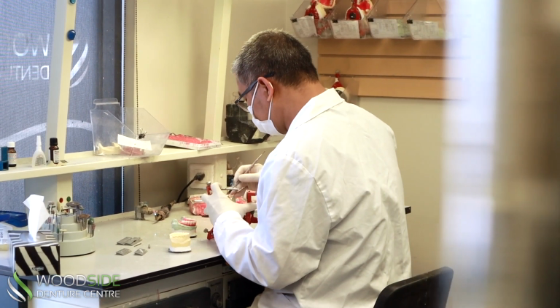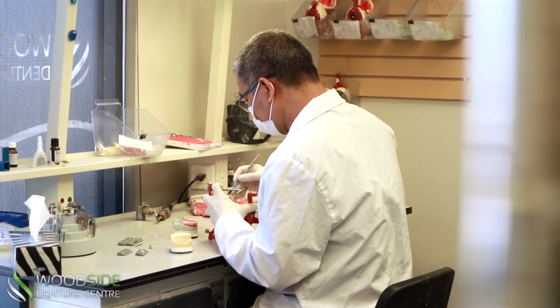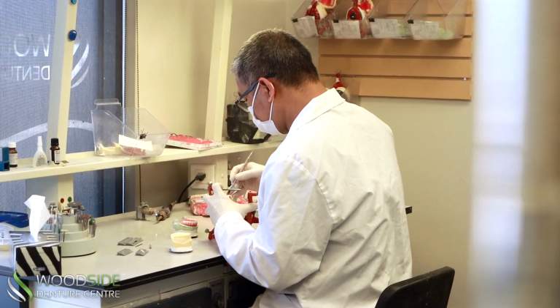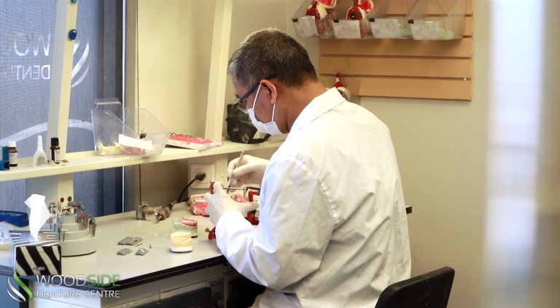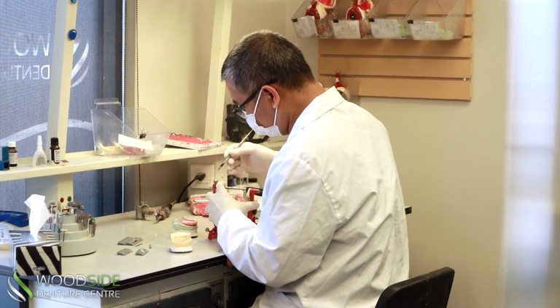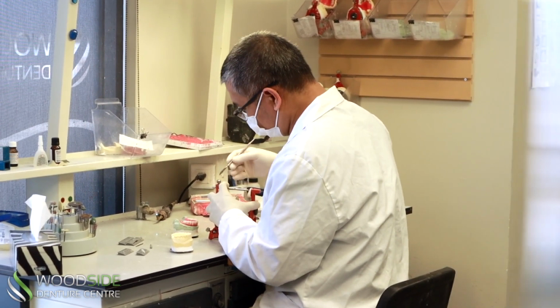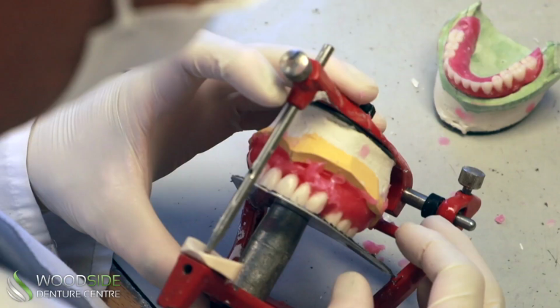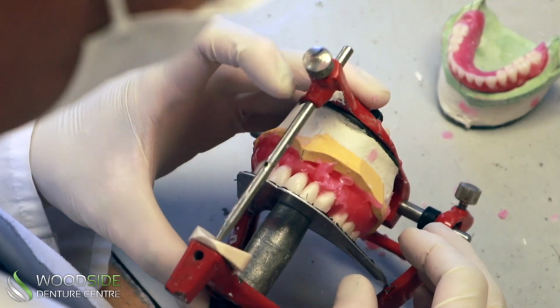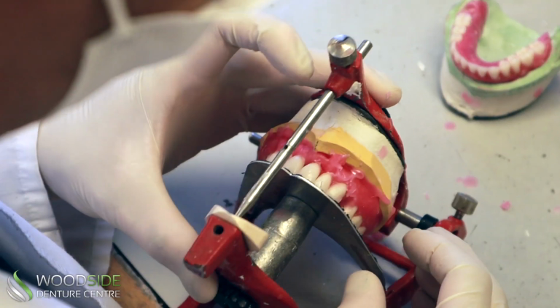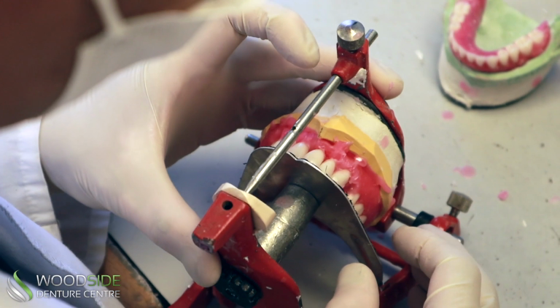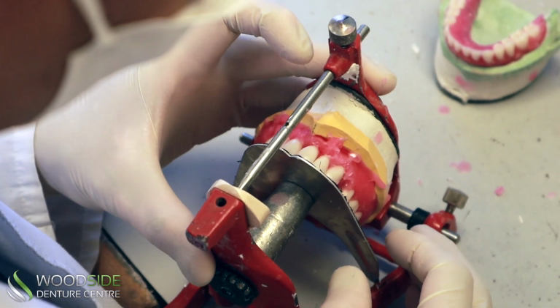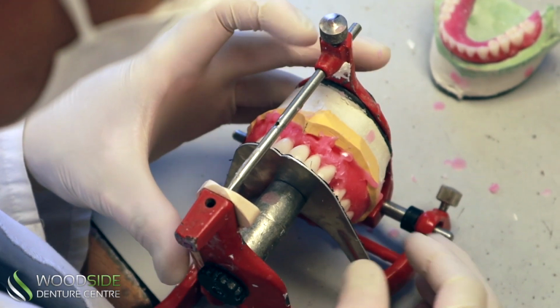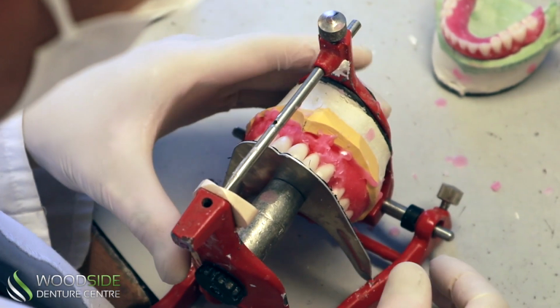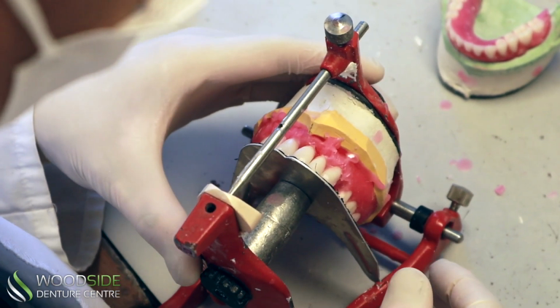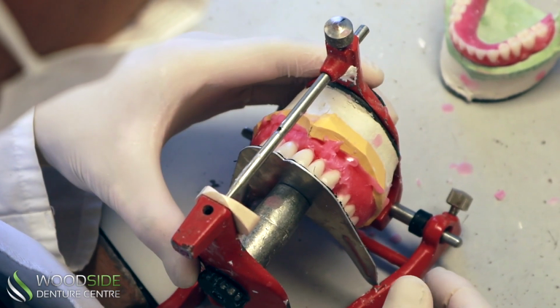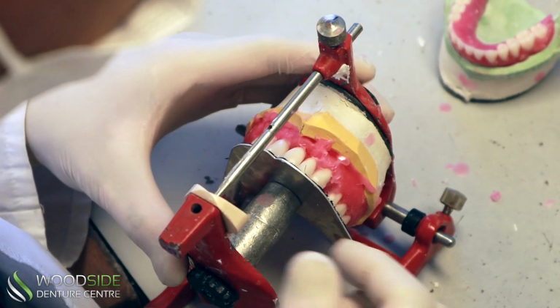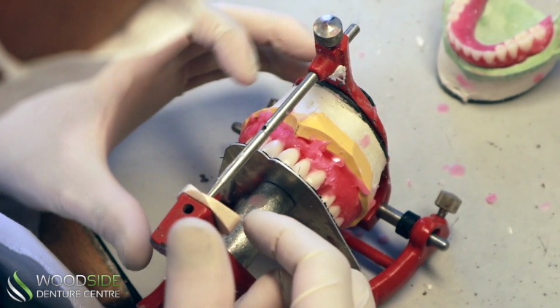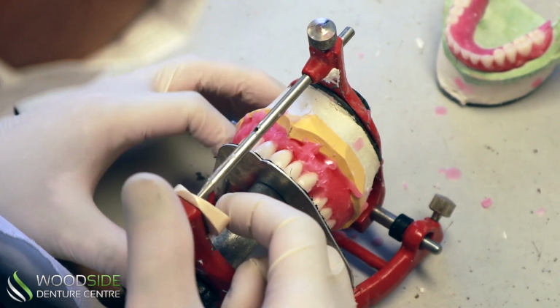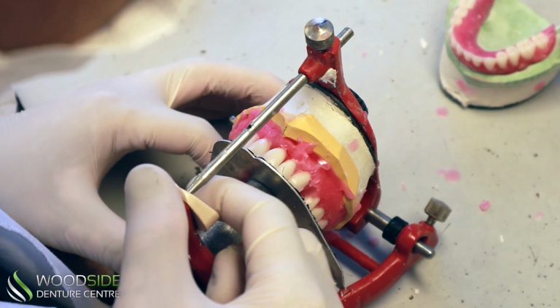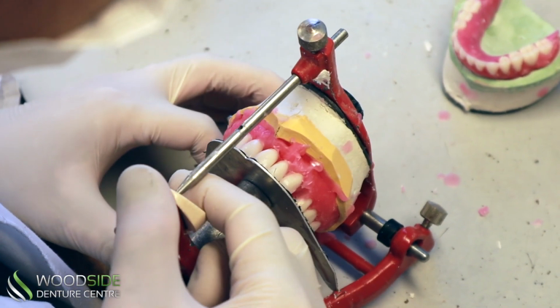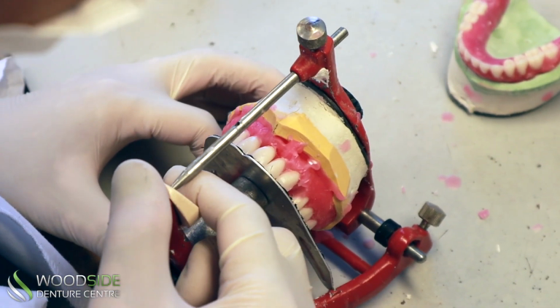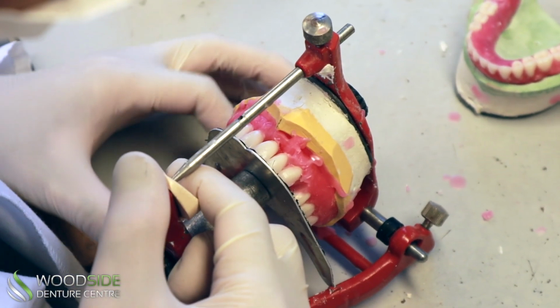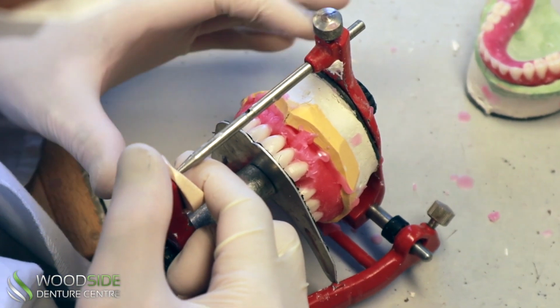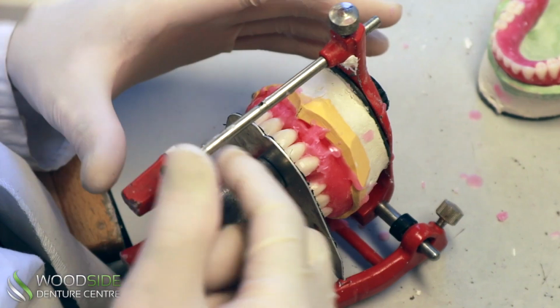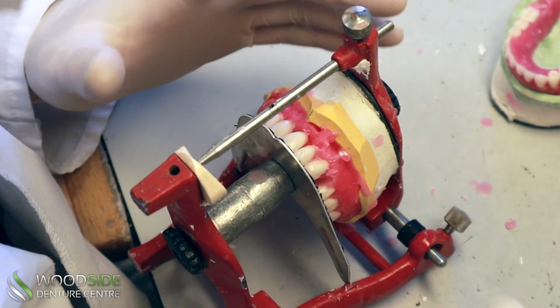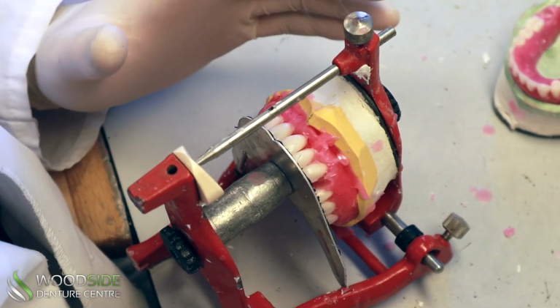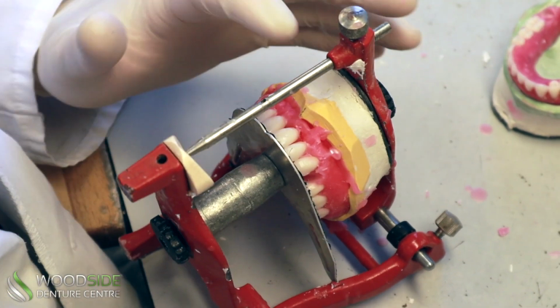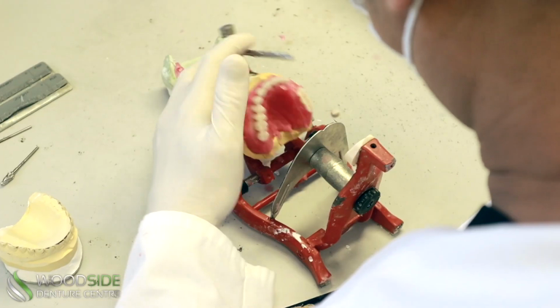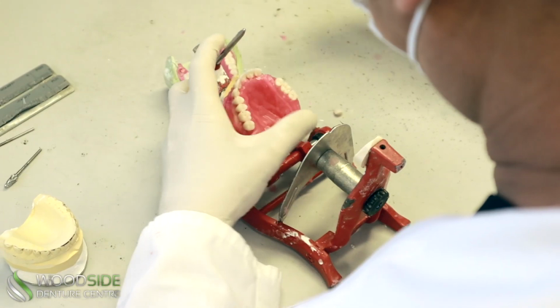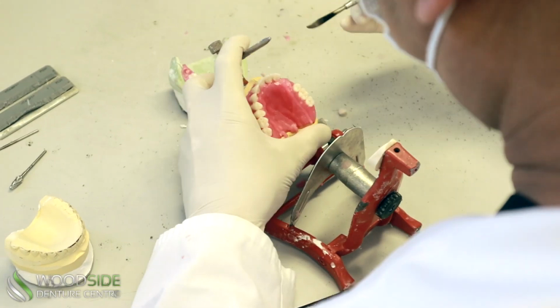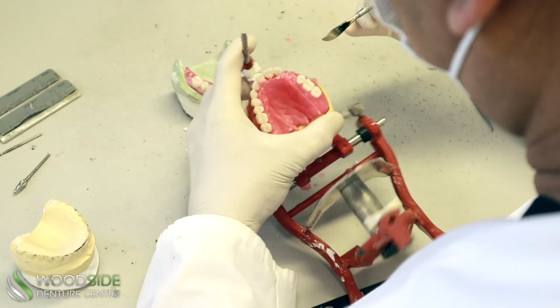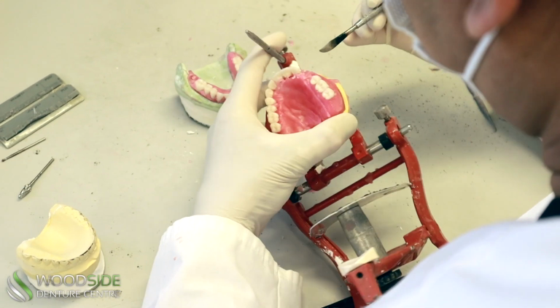With our in-house lab, we have complete control over the entire denture-making process, from the initial impression to the final fitting. We're able to ensure that every step is done with precision and care.